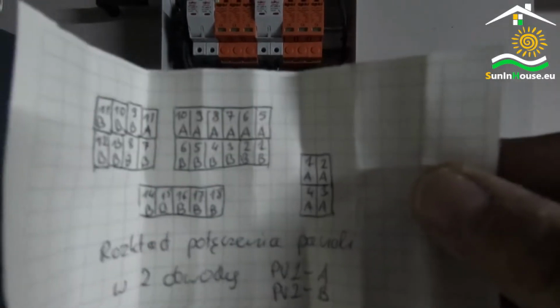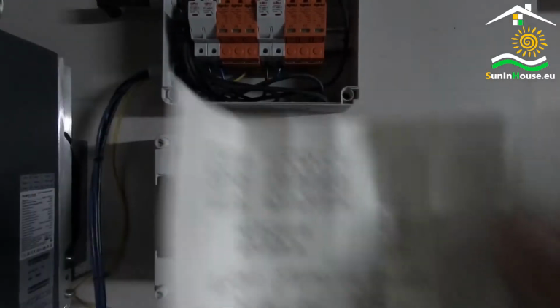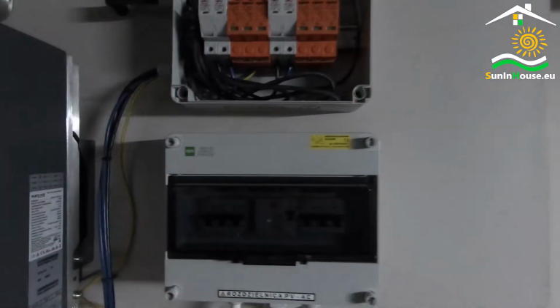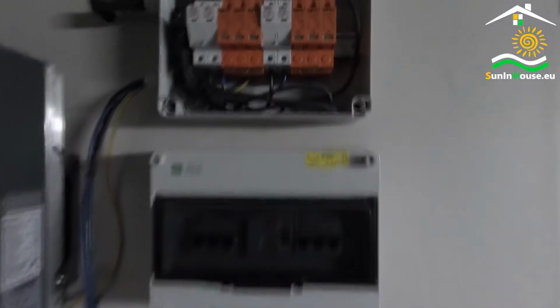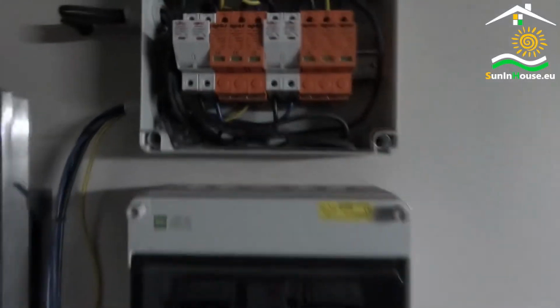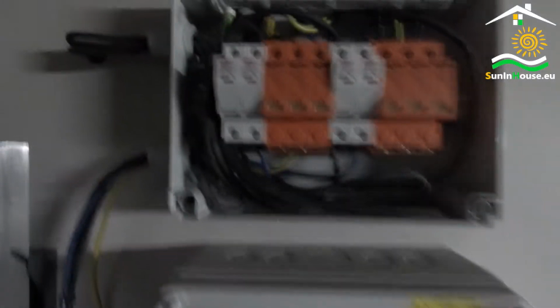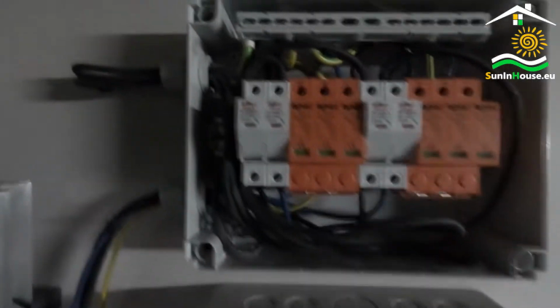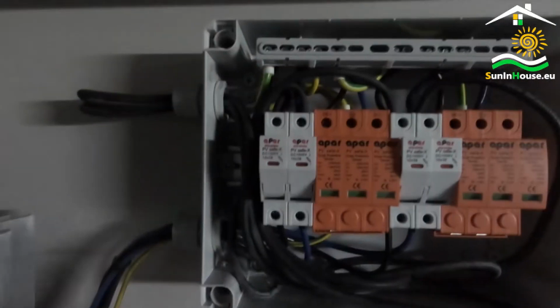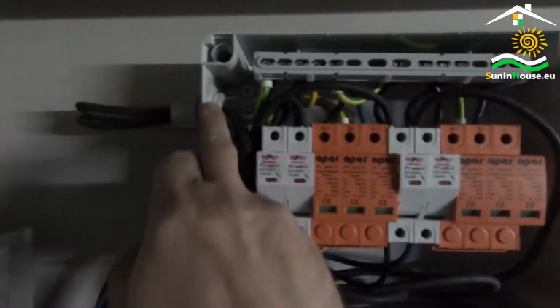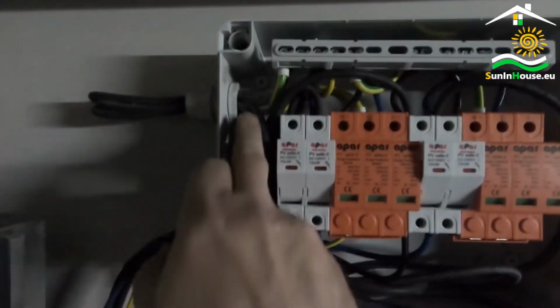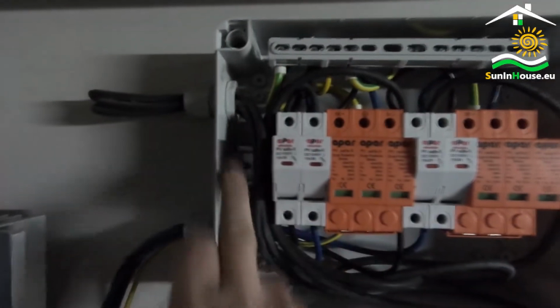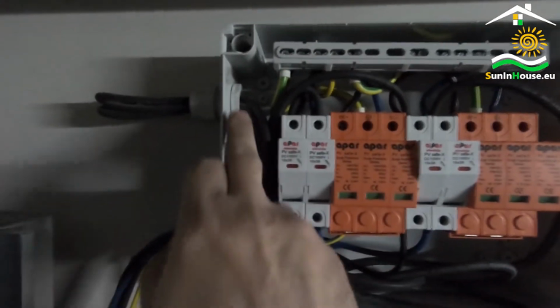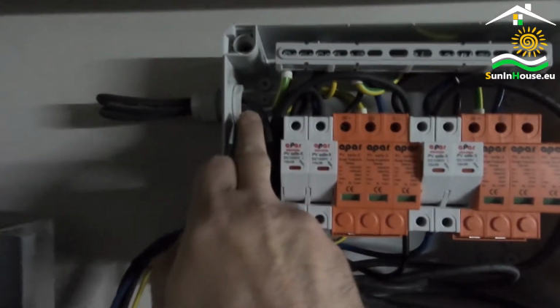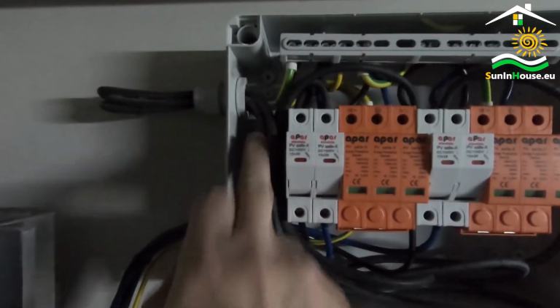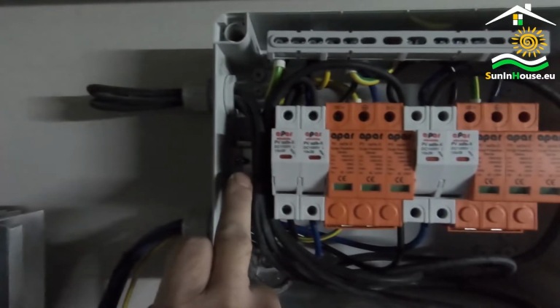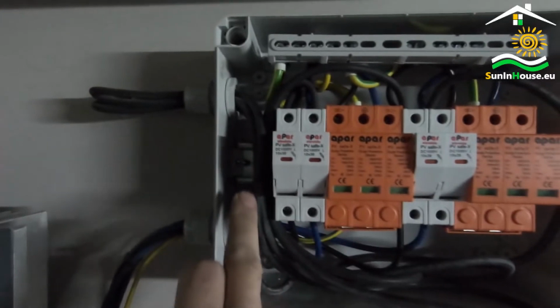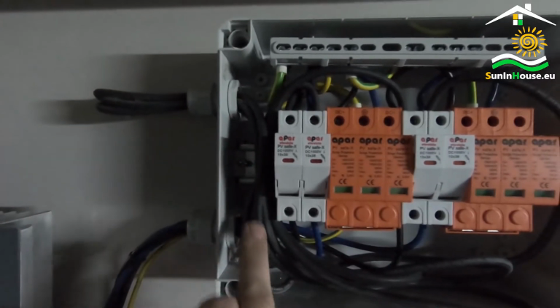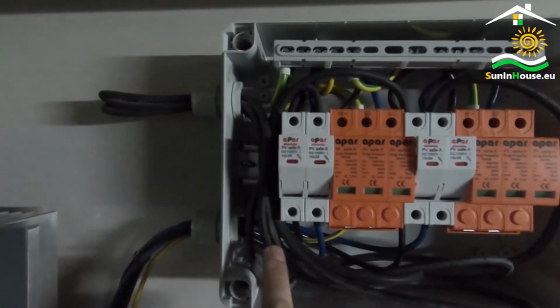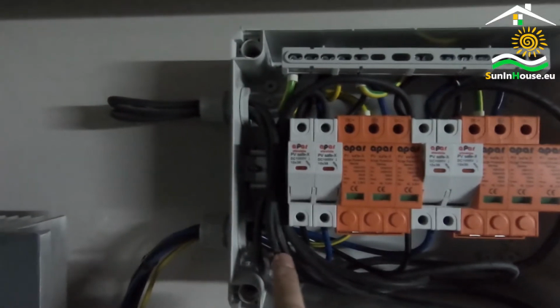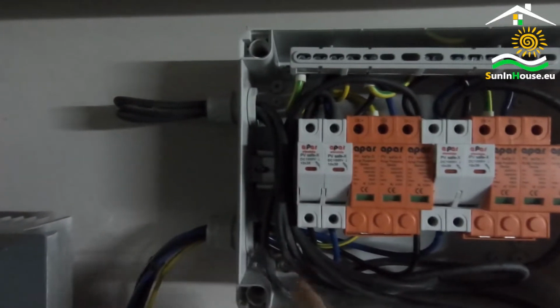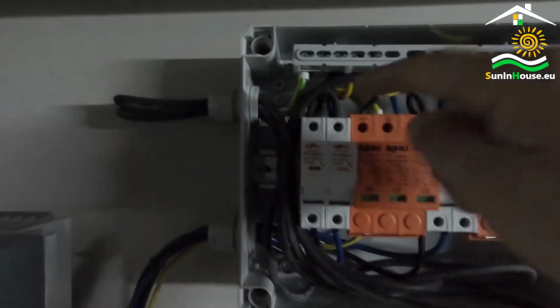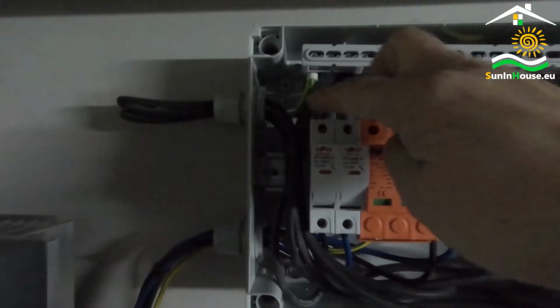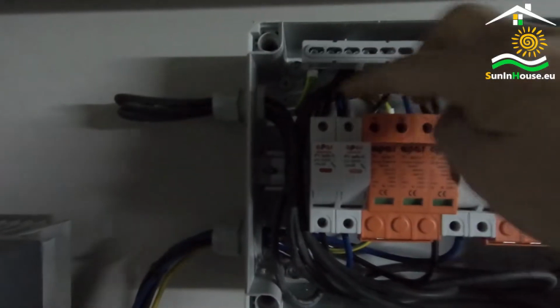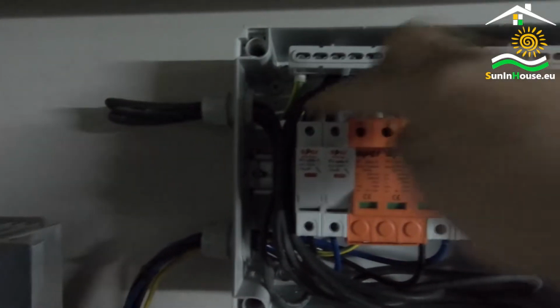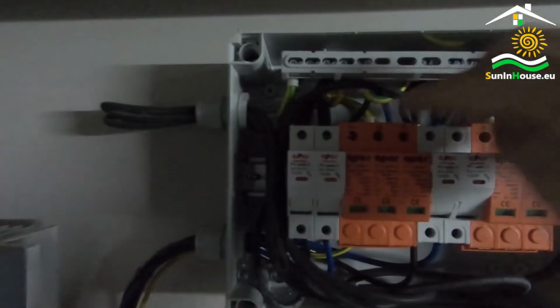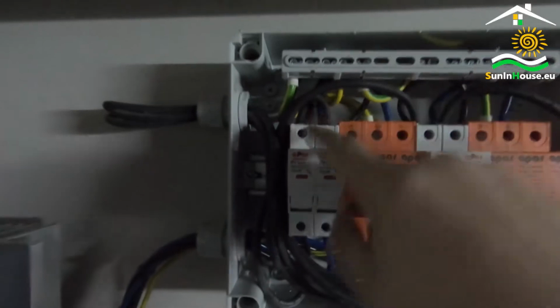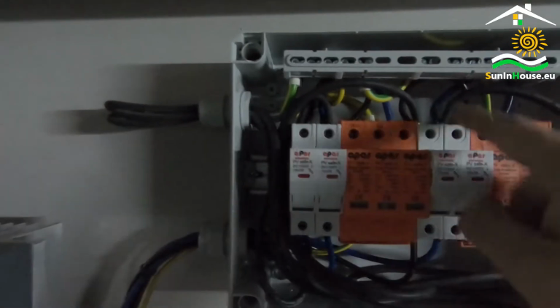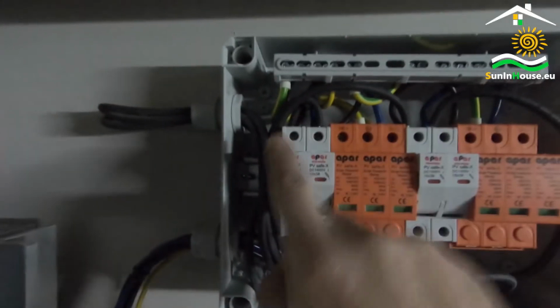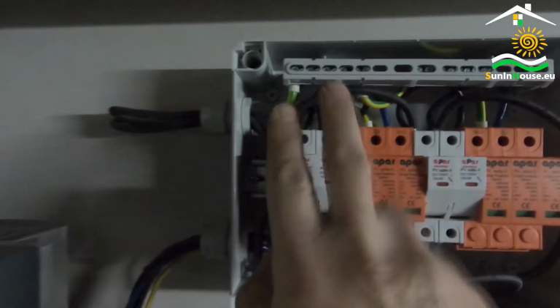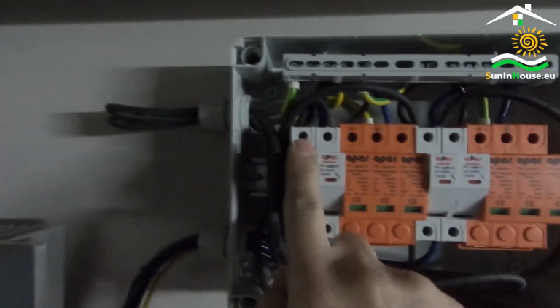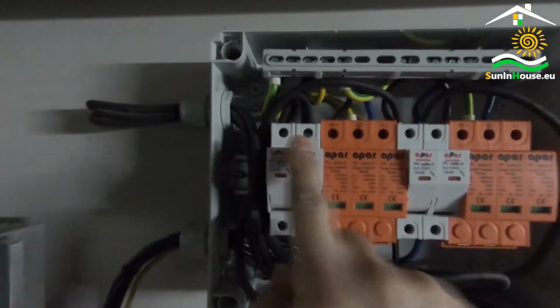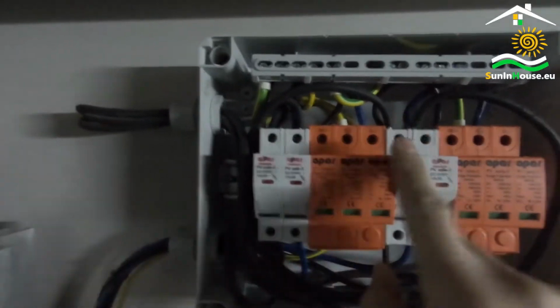What do we have here? Two series circuits of PV panels come in and are connected to overcurrent protection — plus, minus, plus, minus — in two circuits.